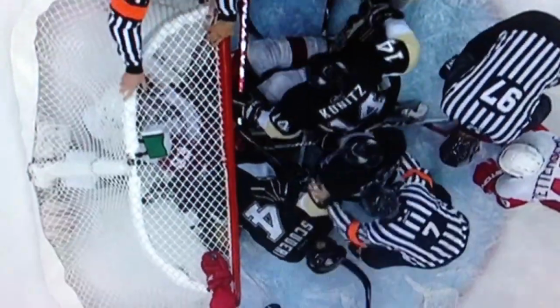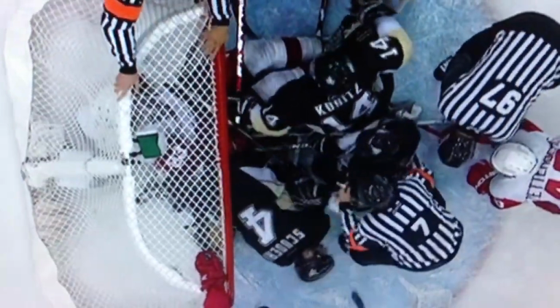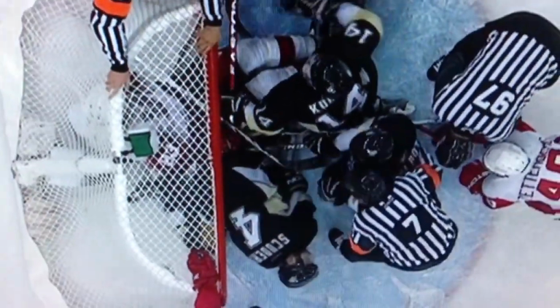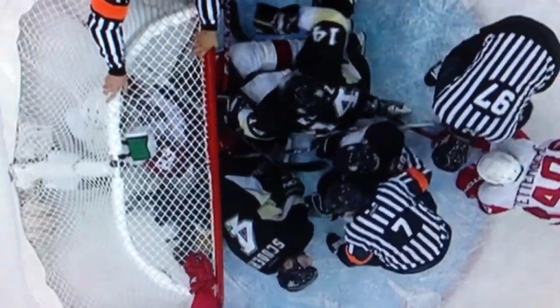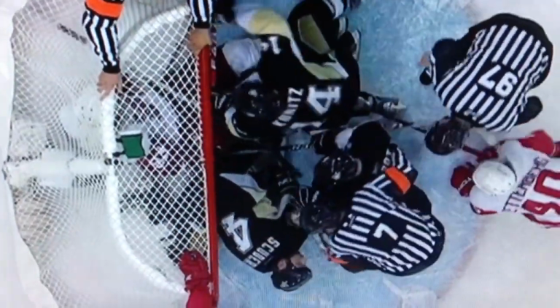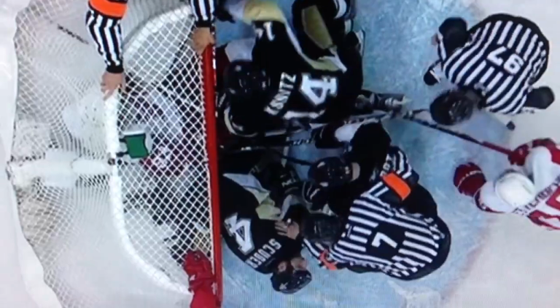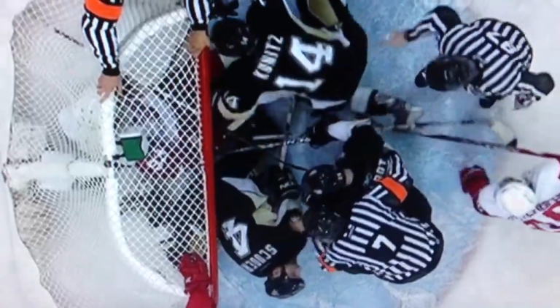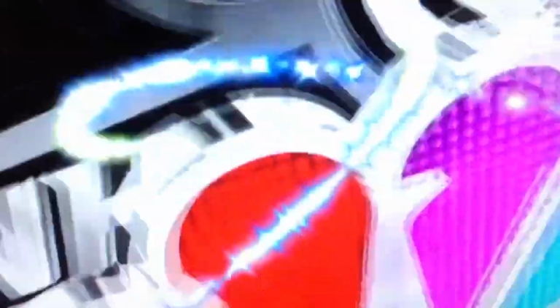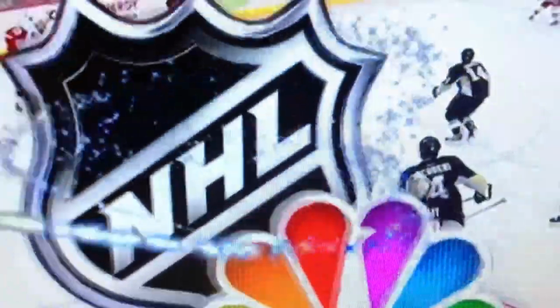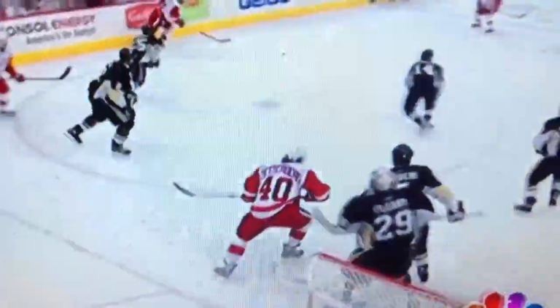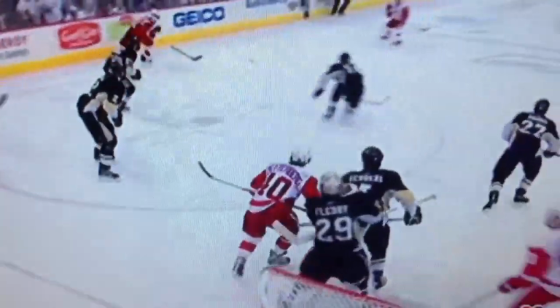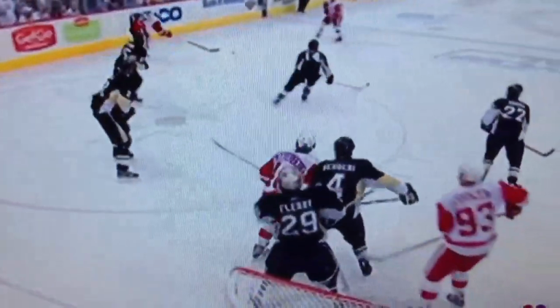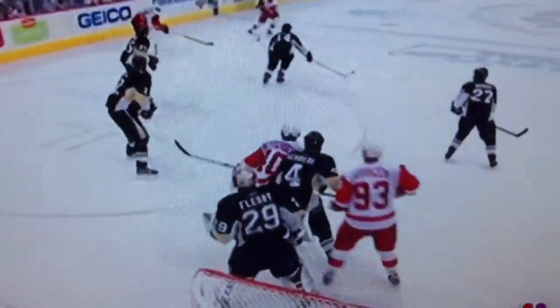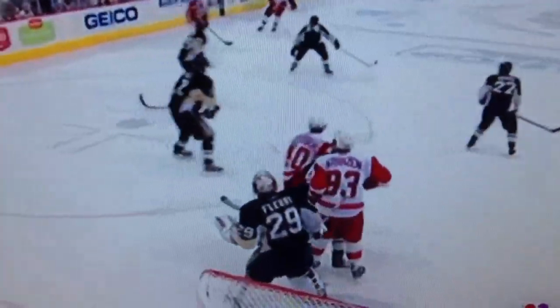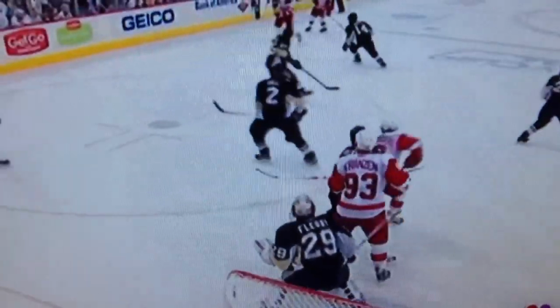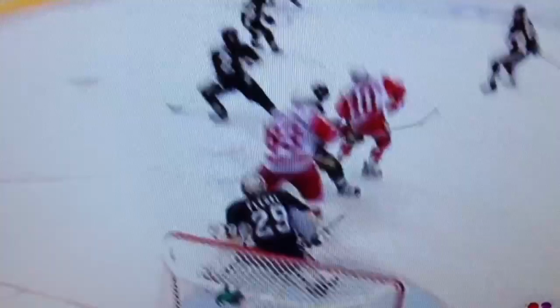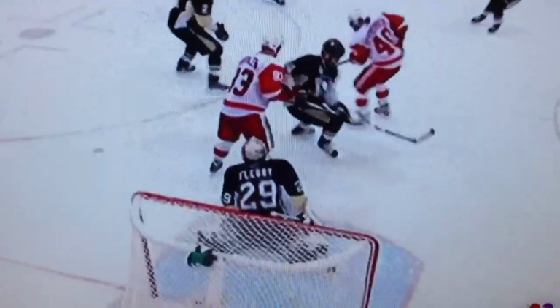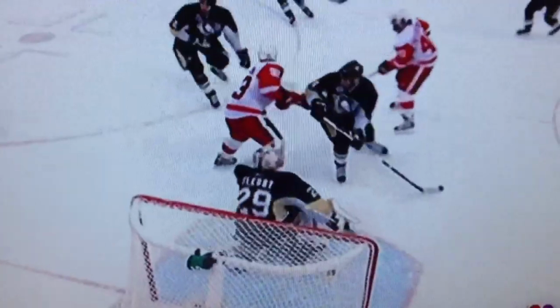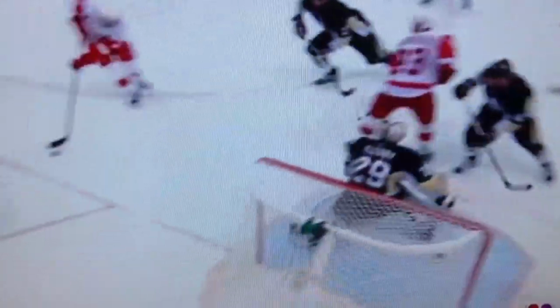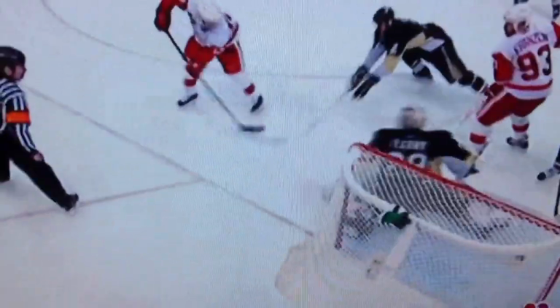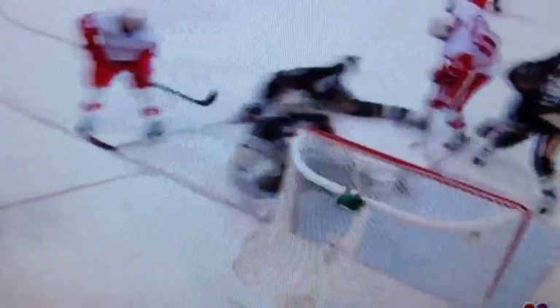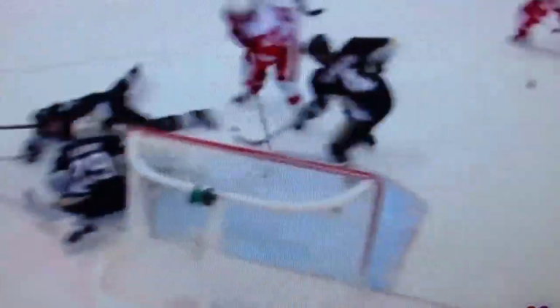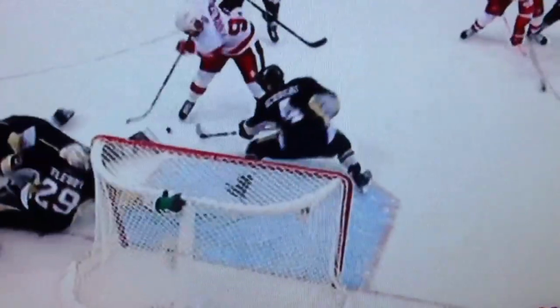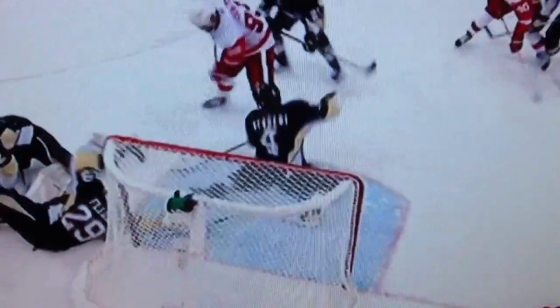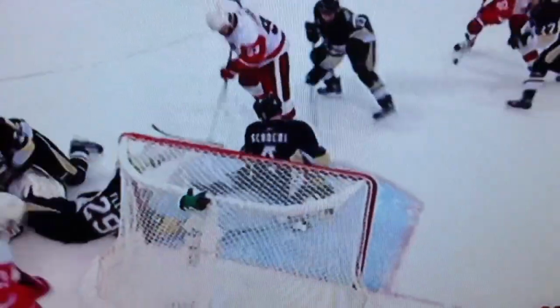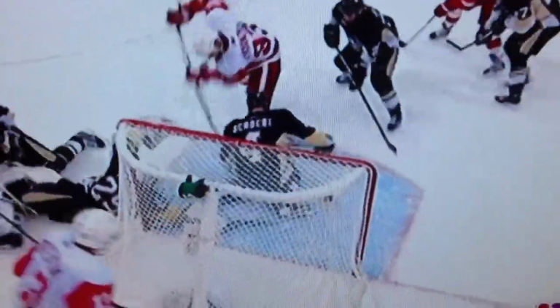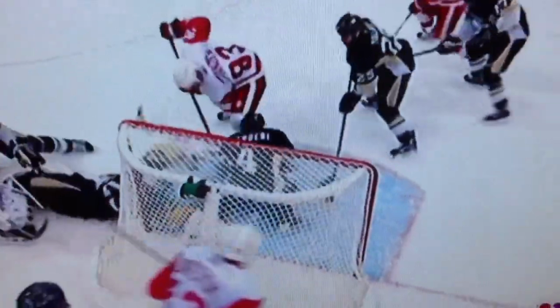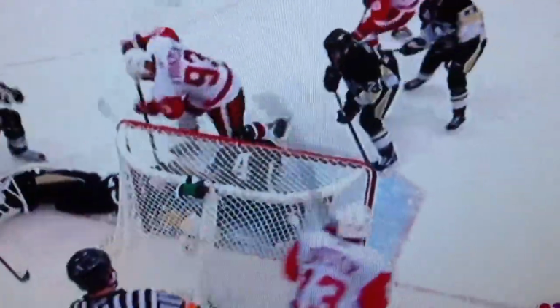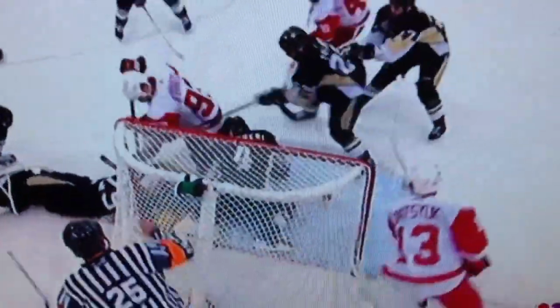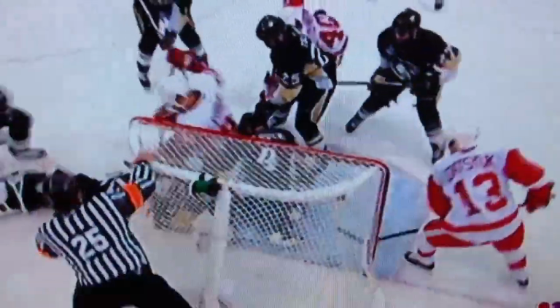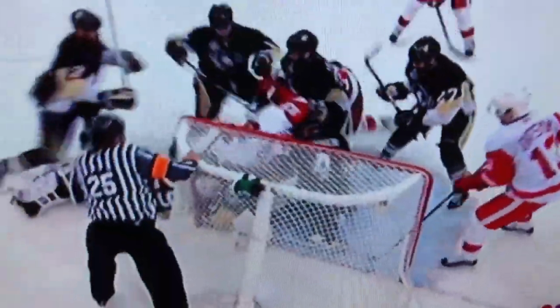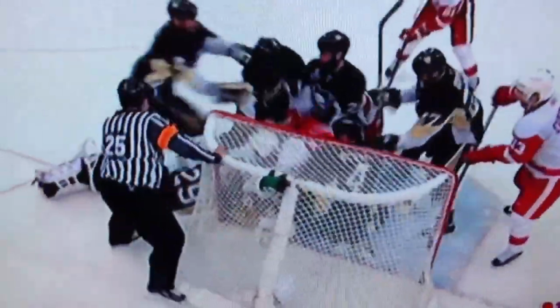Edzo, did somebody in black put their hand in the puck in the crease? Could not tell. Too many bodies. It's going to be close — watch Scuderi, right there.